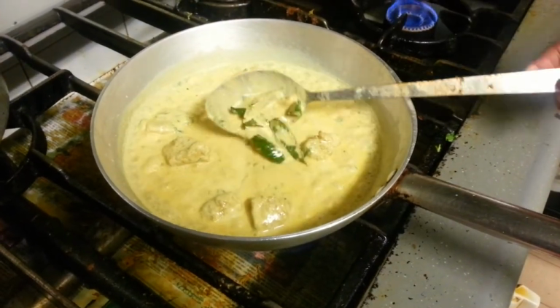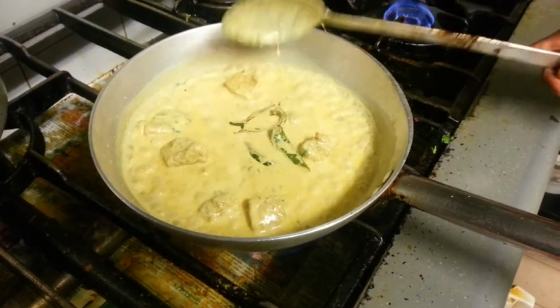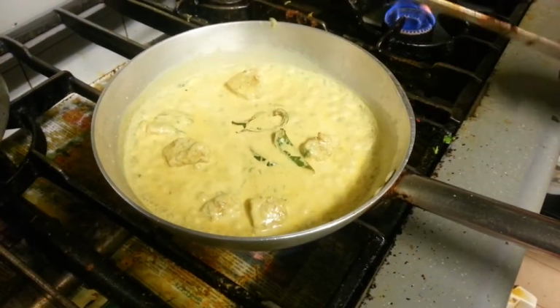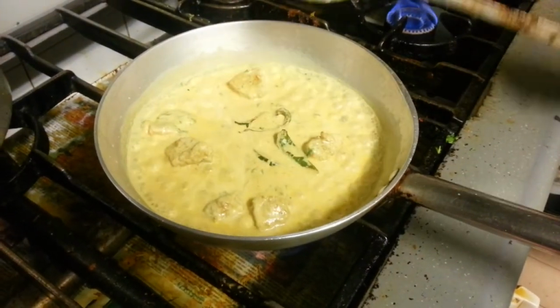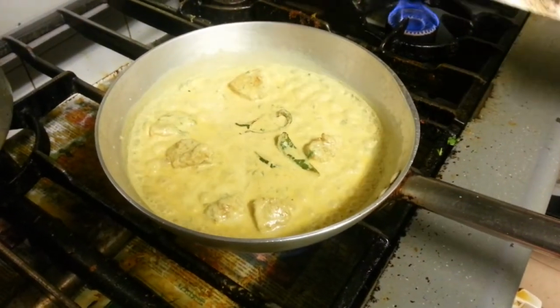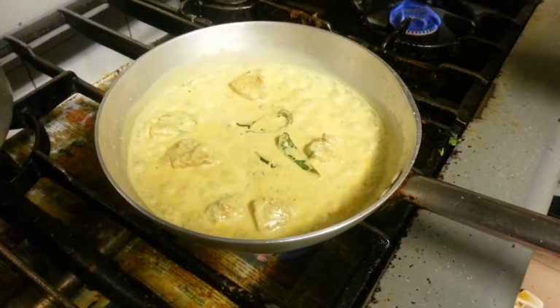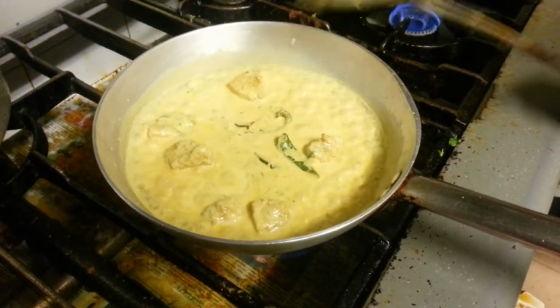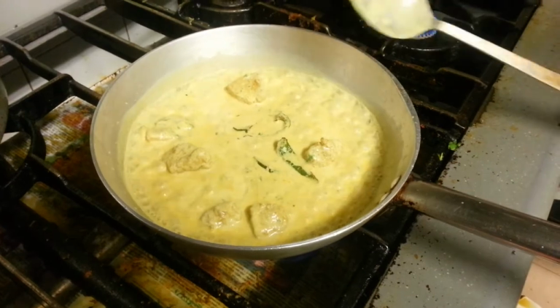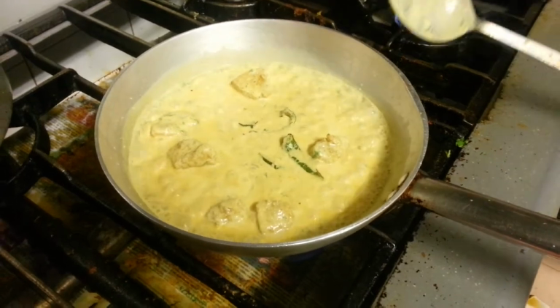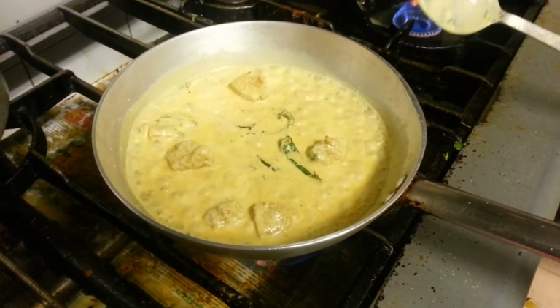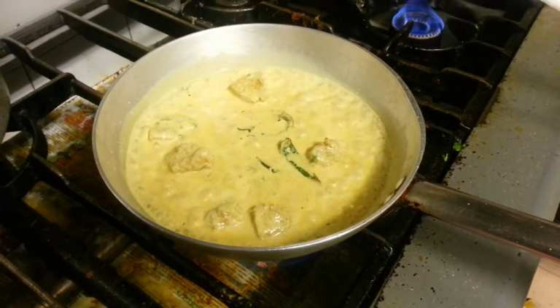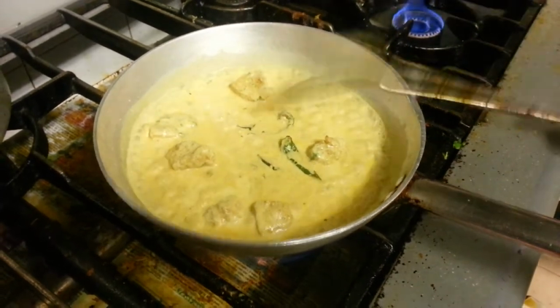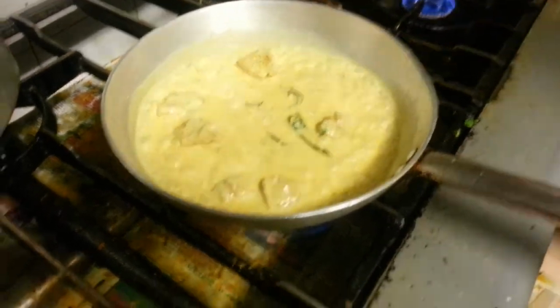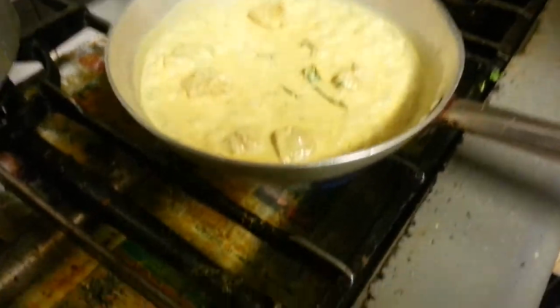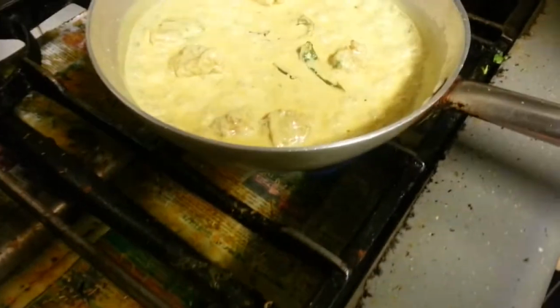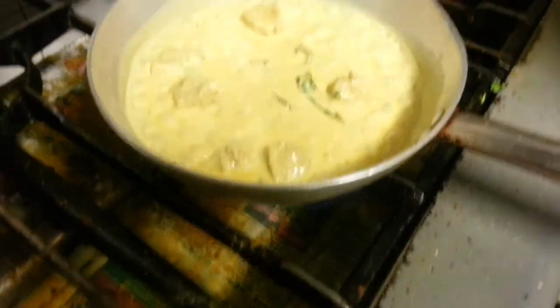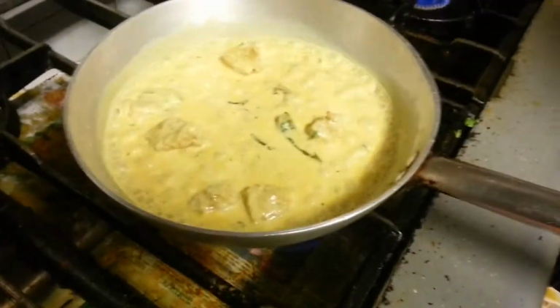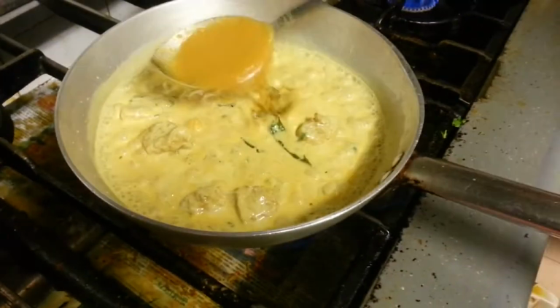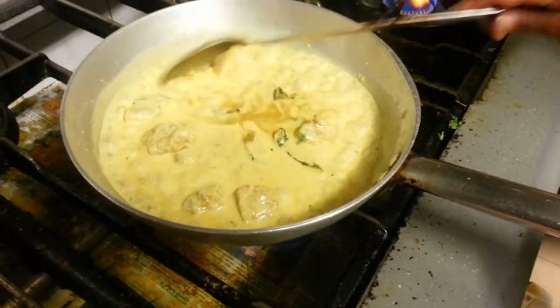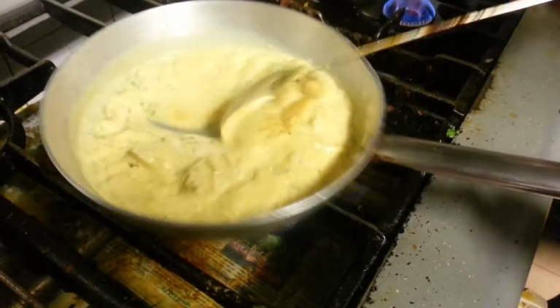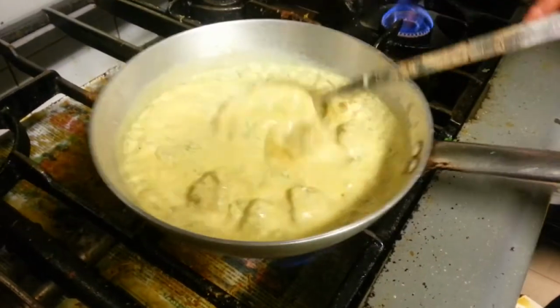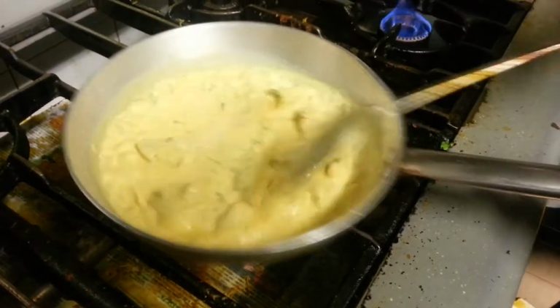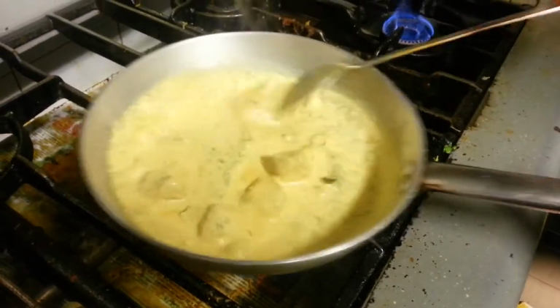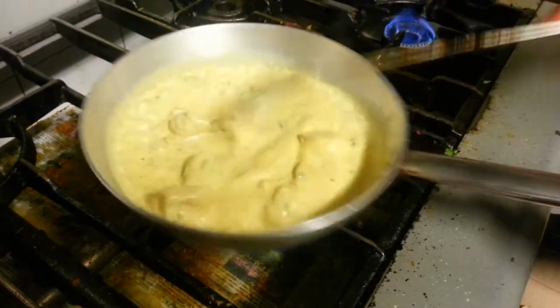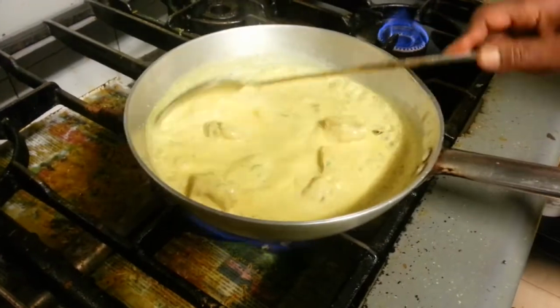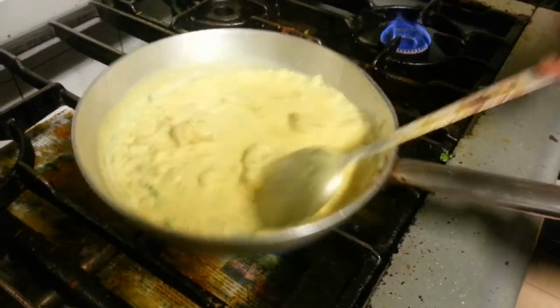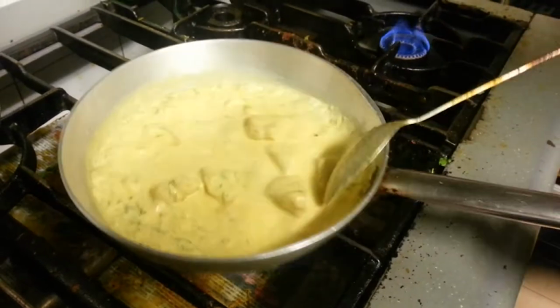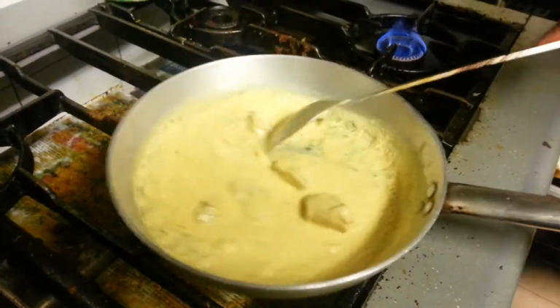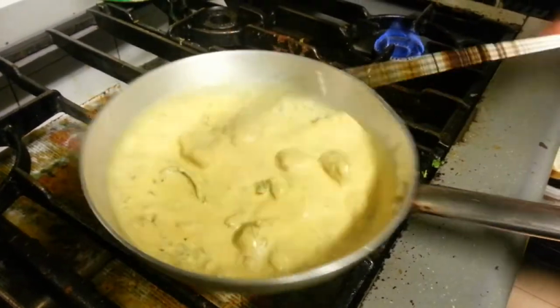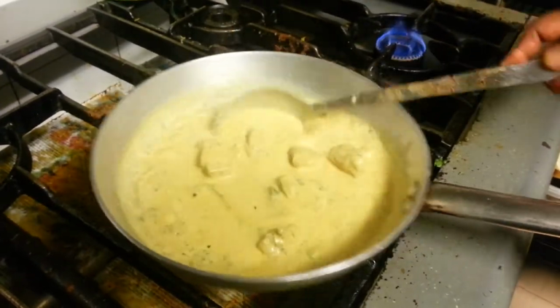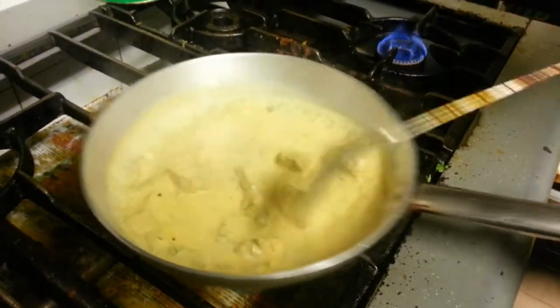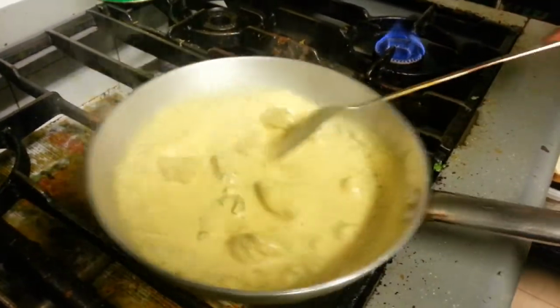This dish is called shazani. It's a creamy base dish. What do you put down there? Yeah, some green peppers. And then you added some base gravy.